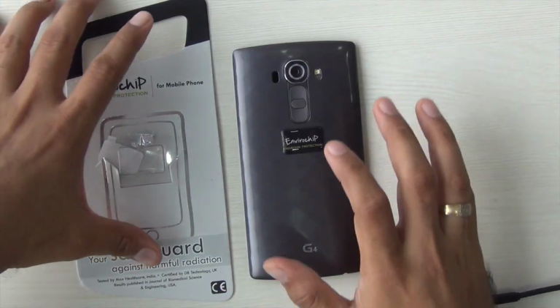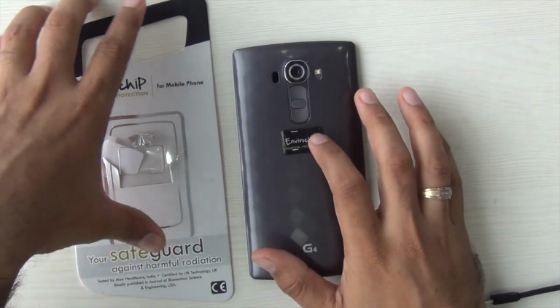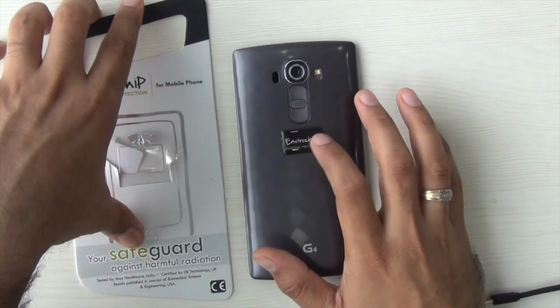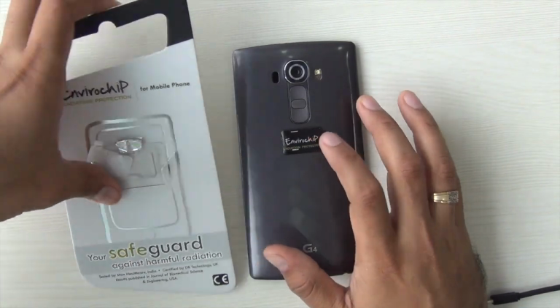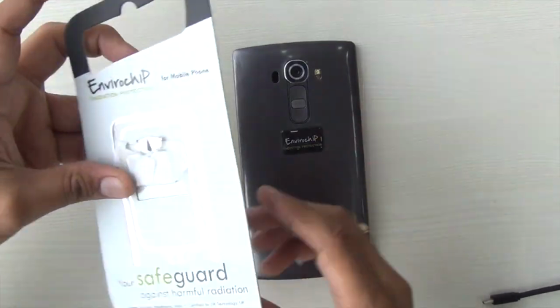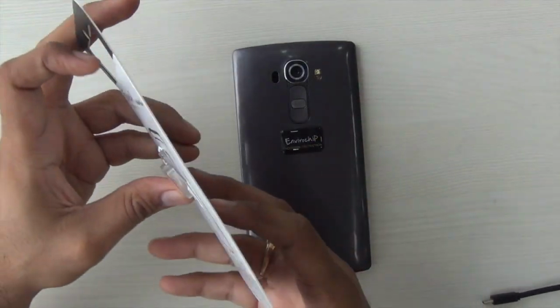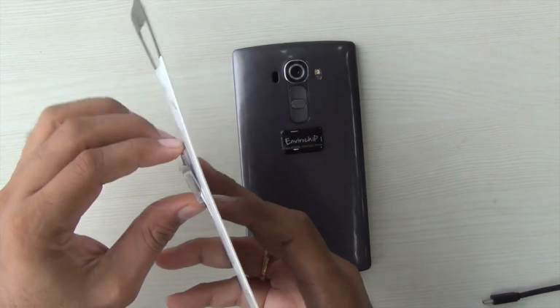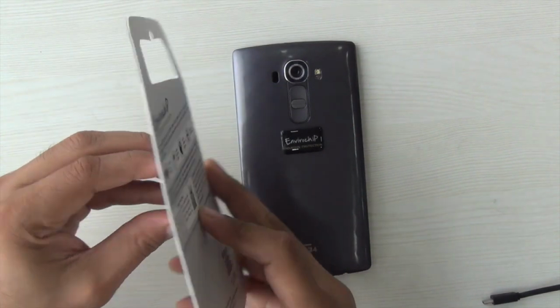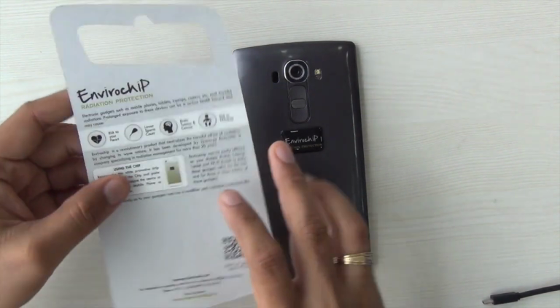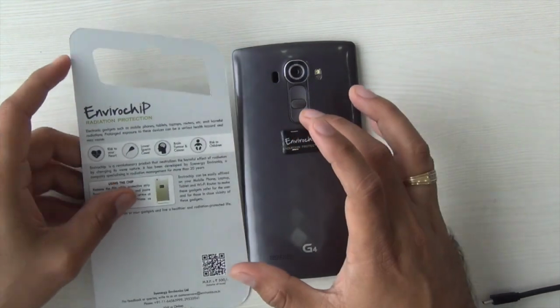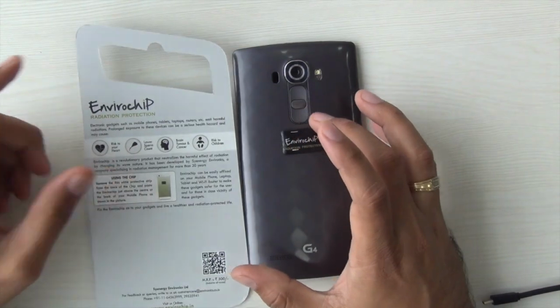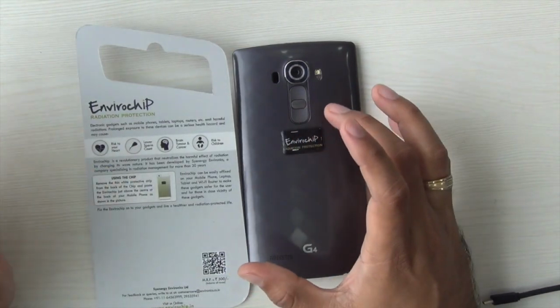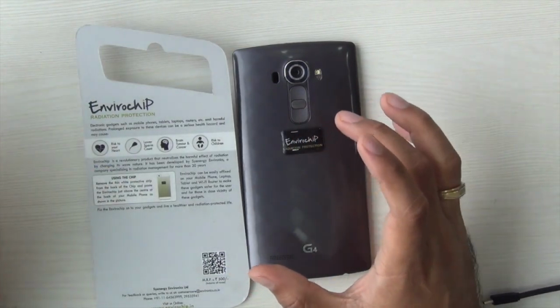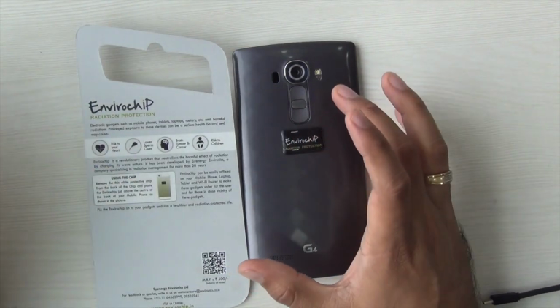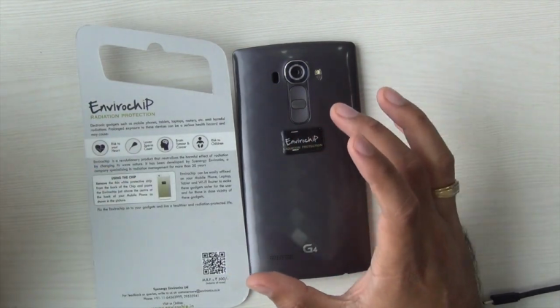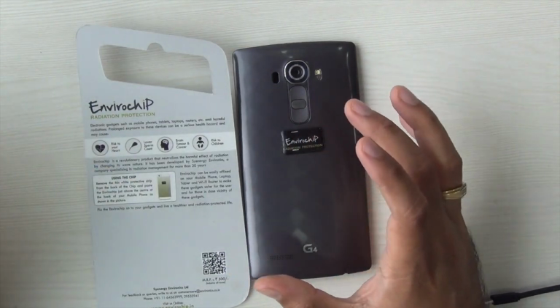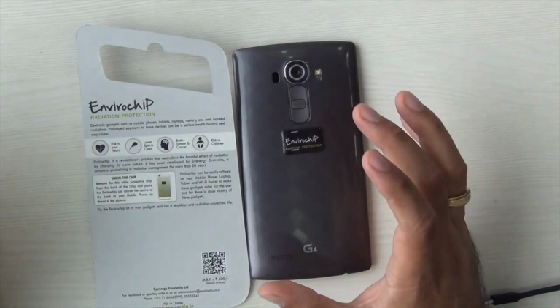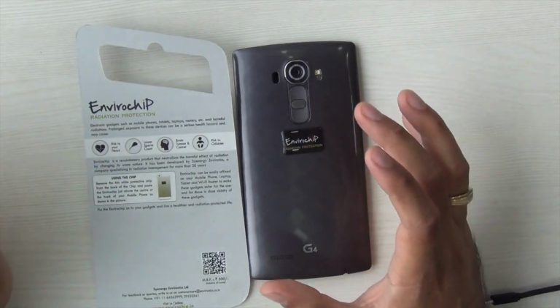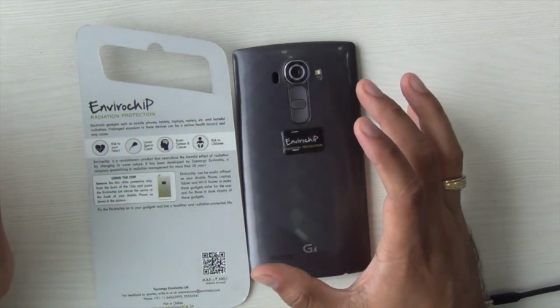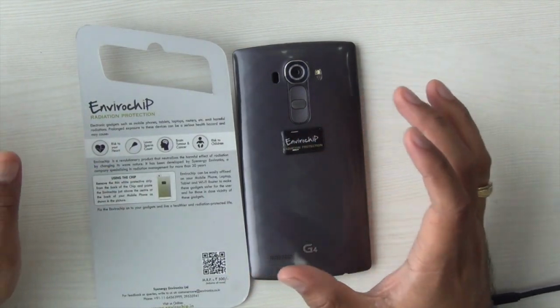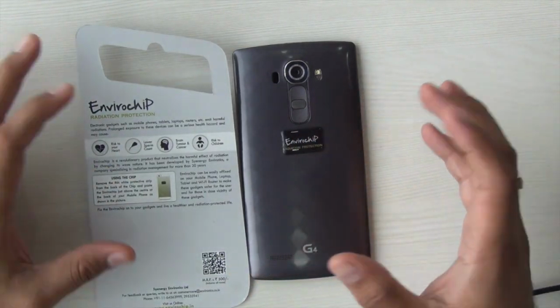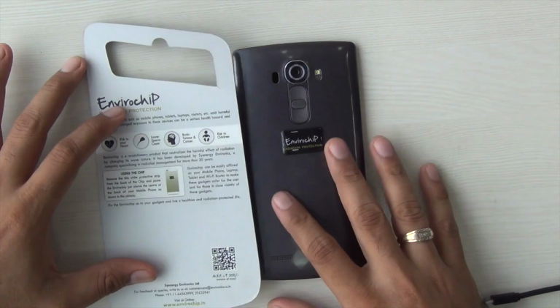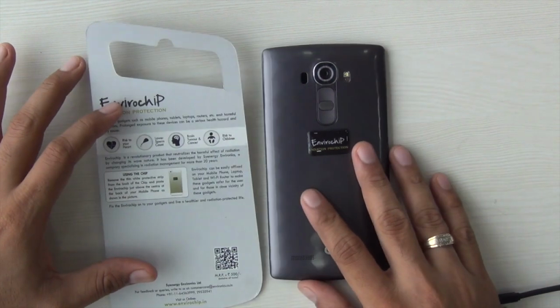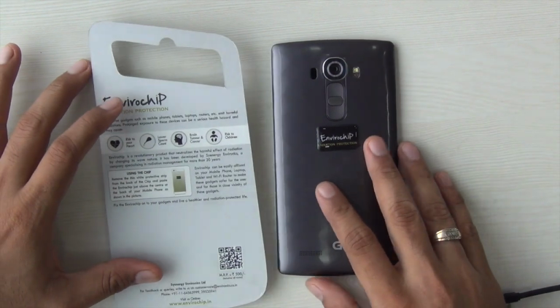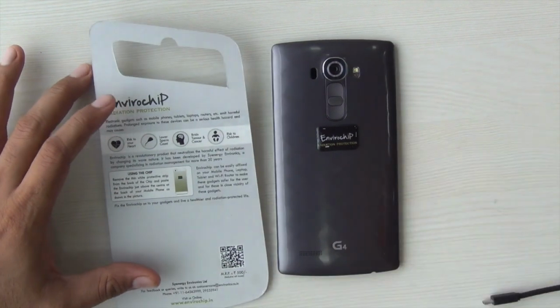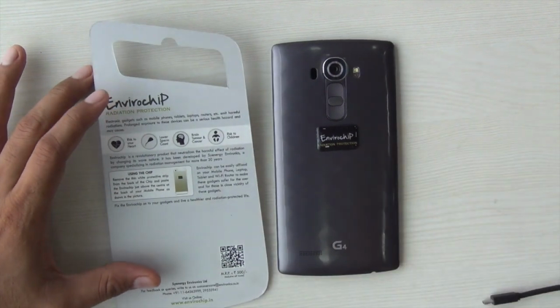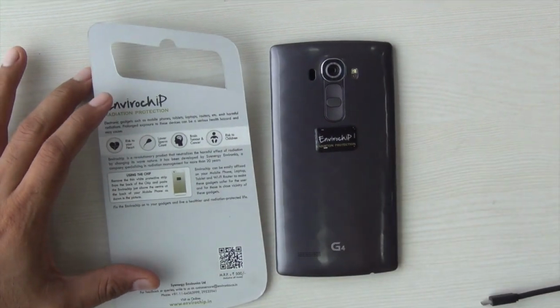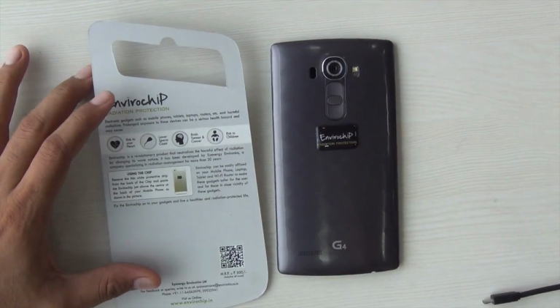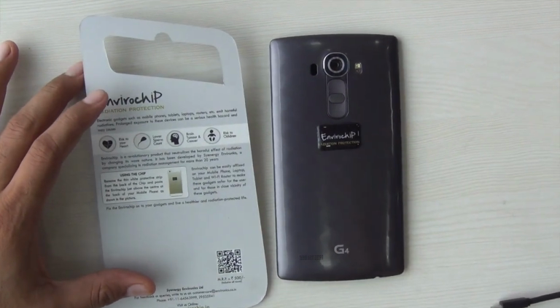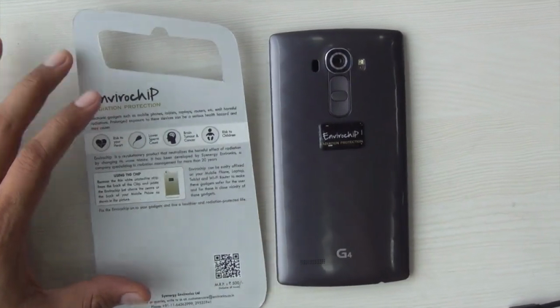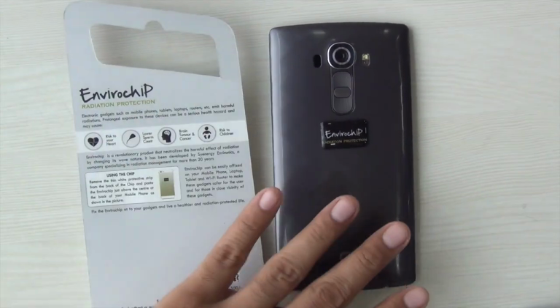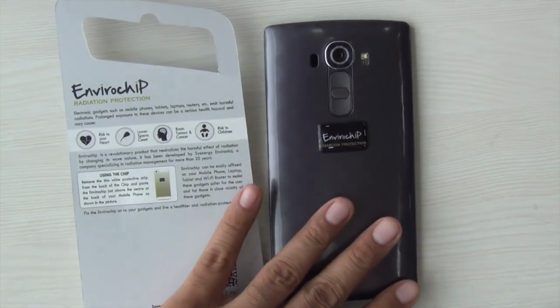What this means is that you will have fewer headaches if you use your smartphone for long. It will give you less trouble which is linked to more exposure to smartphones or radiations.